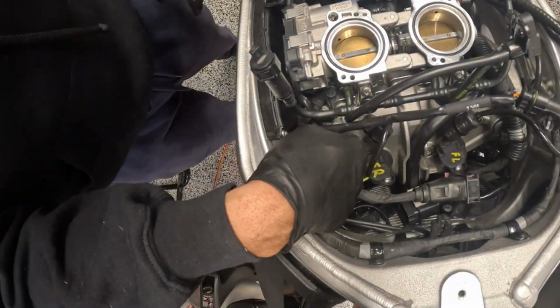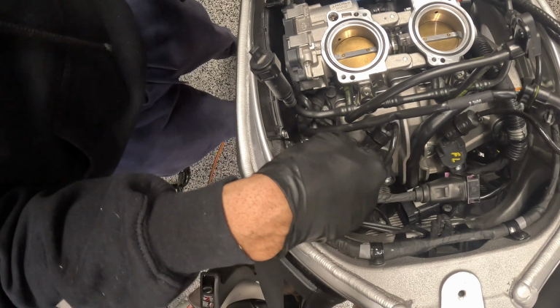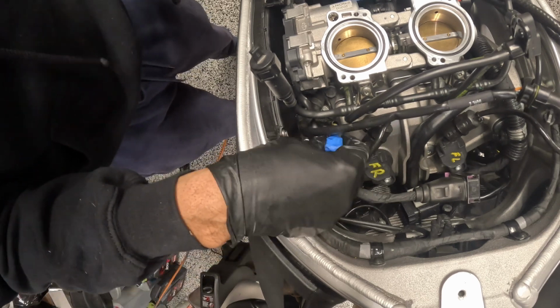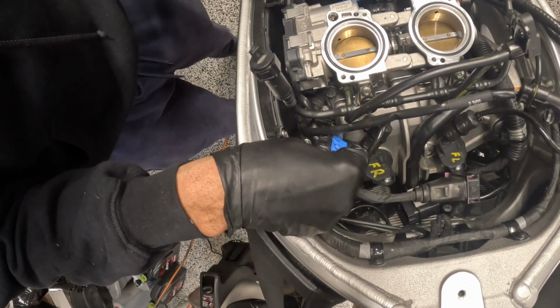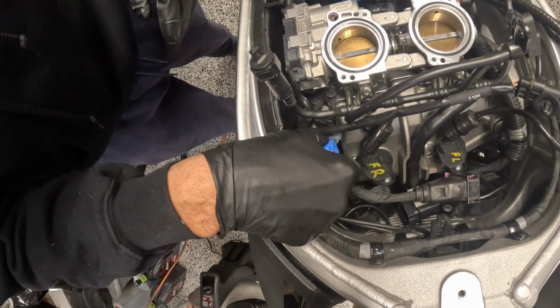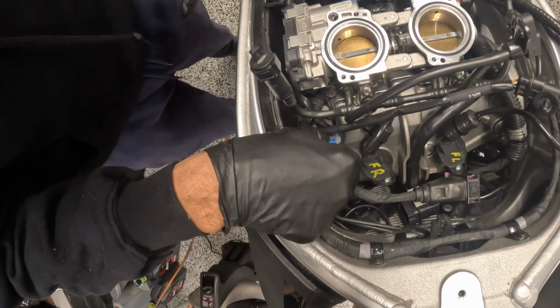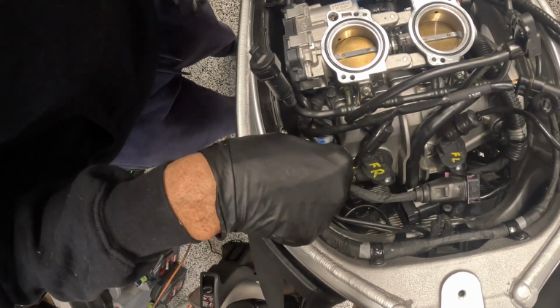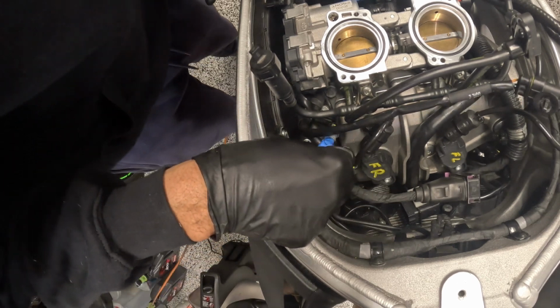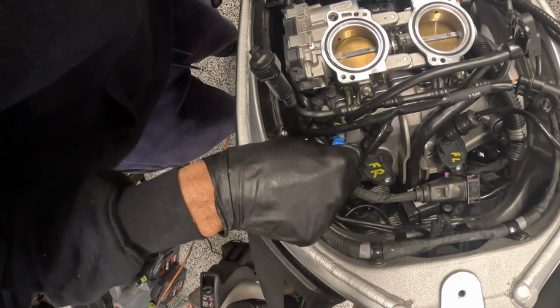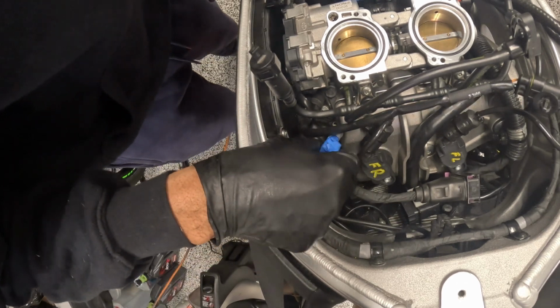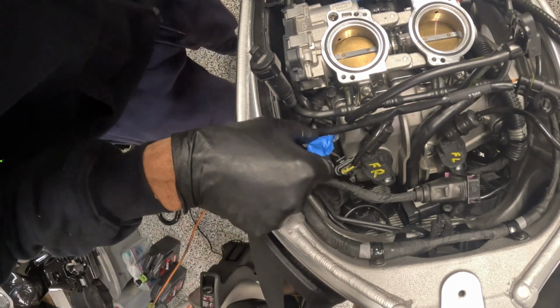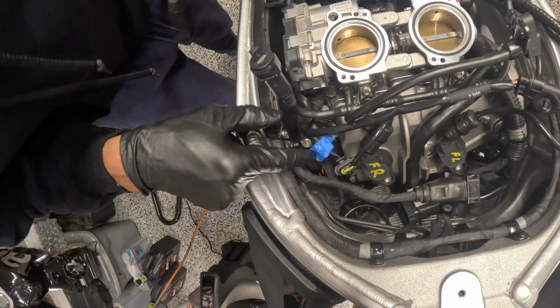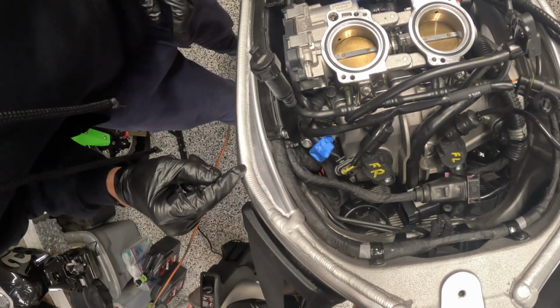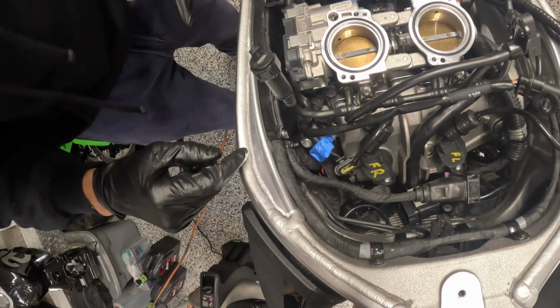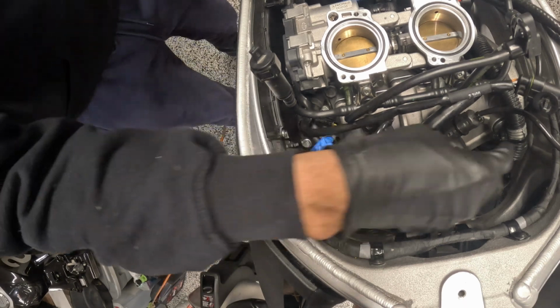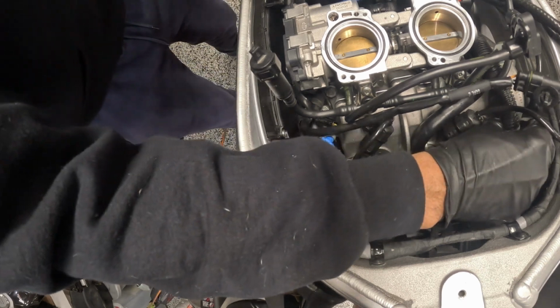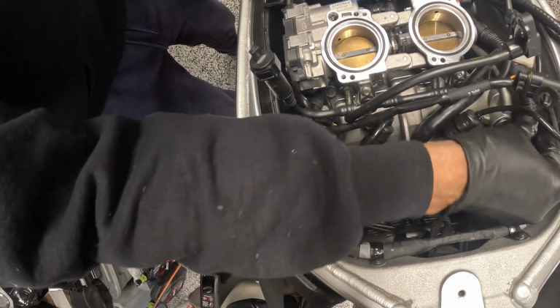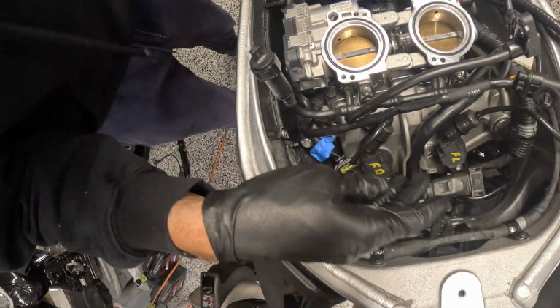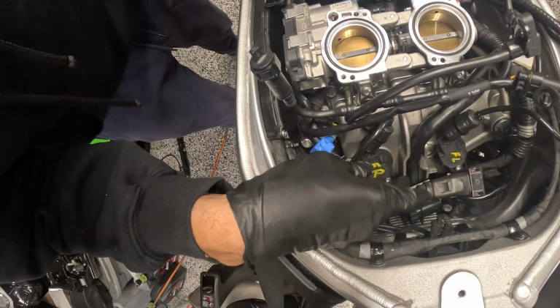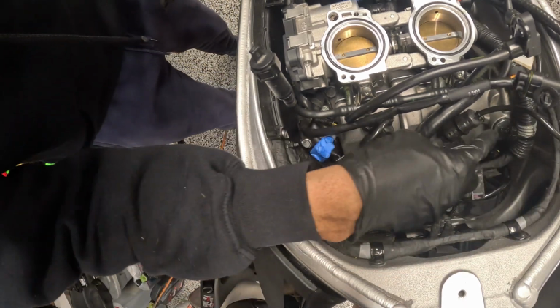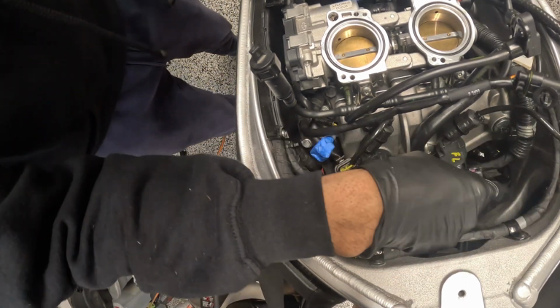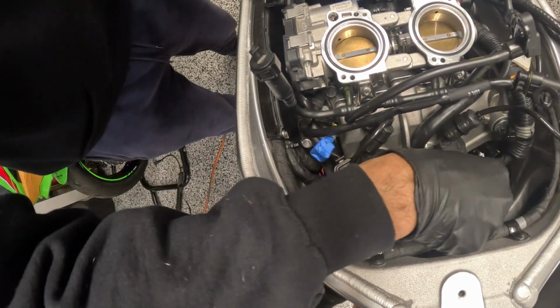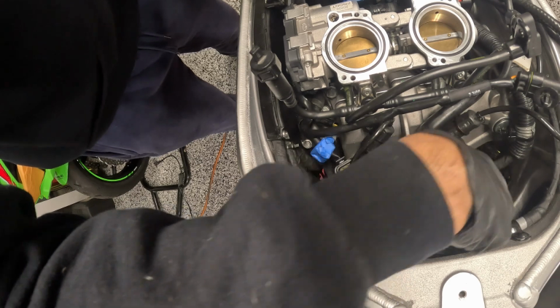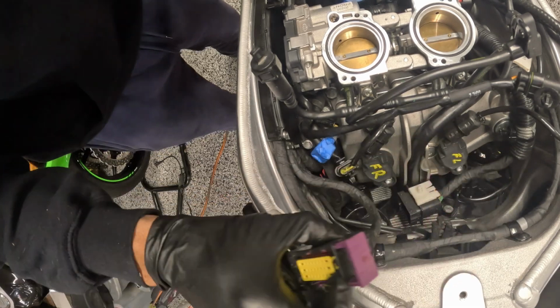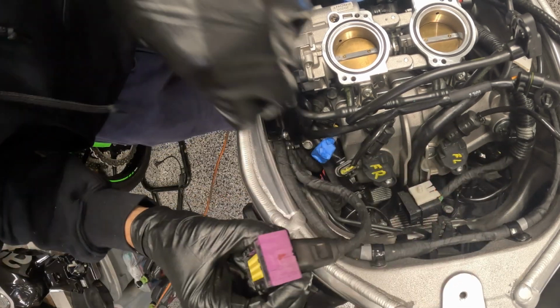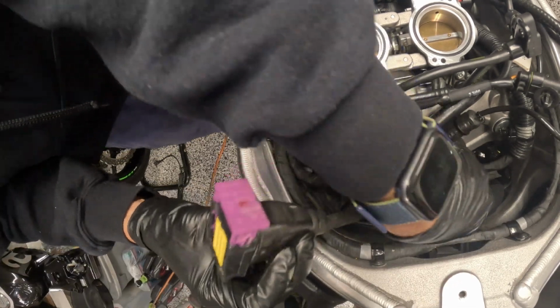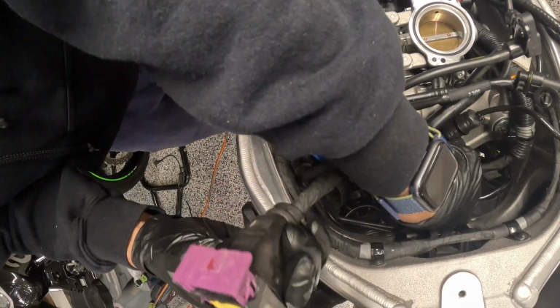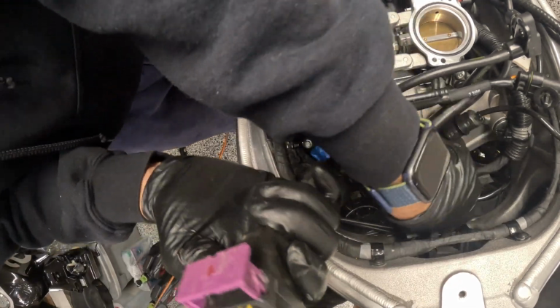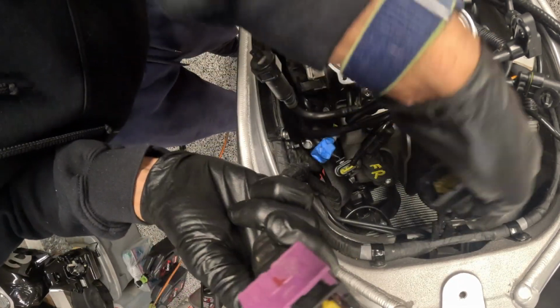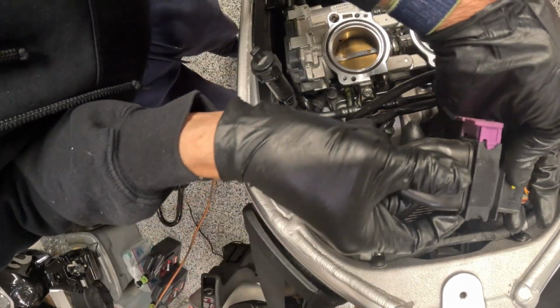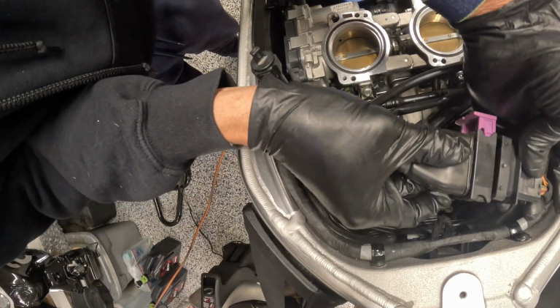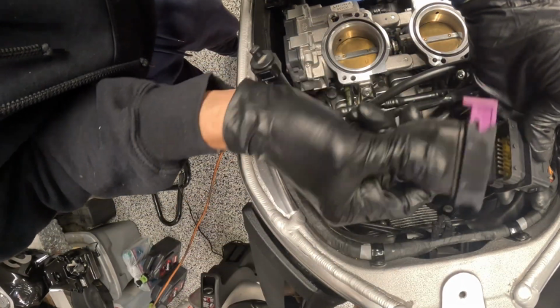Next I'm going to plug in these injector wires. This should be dry now, so we can connect this guy.